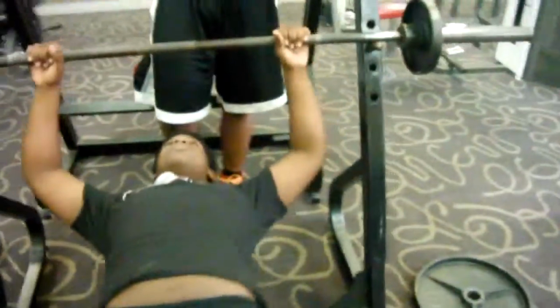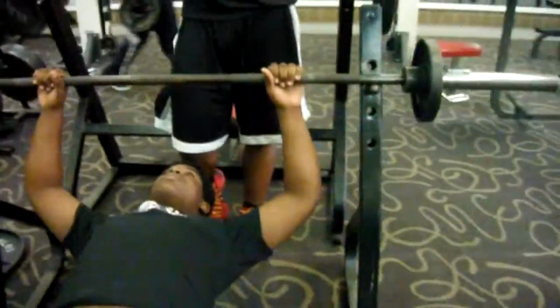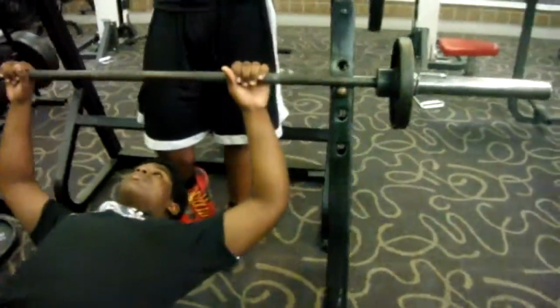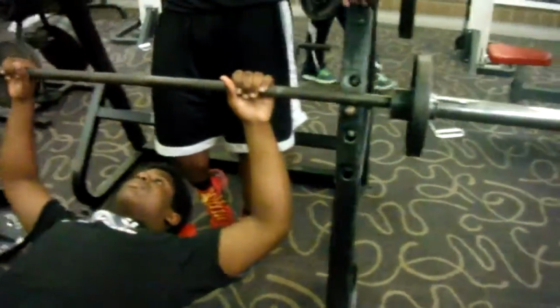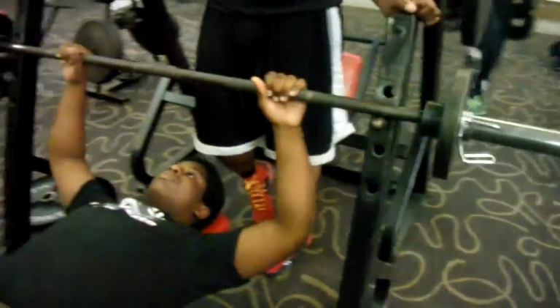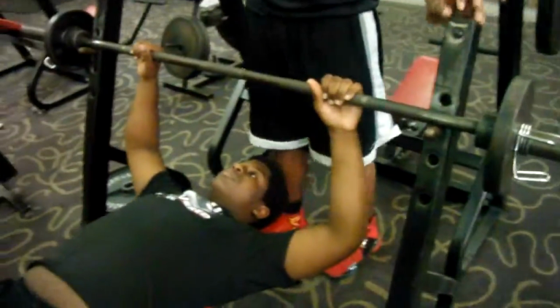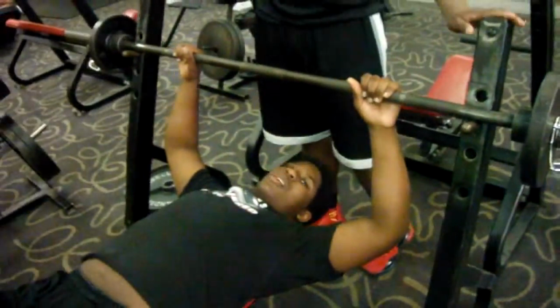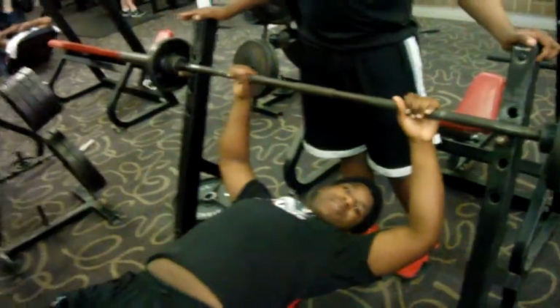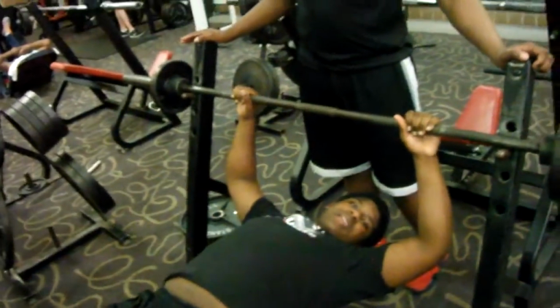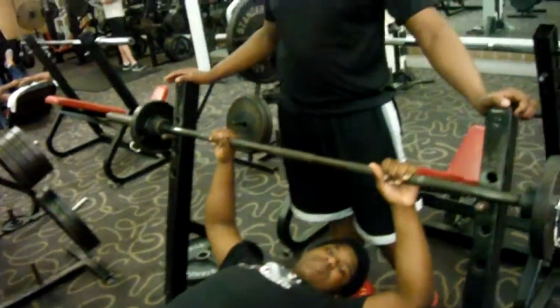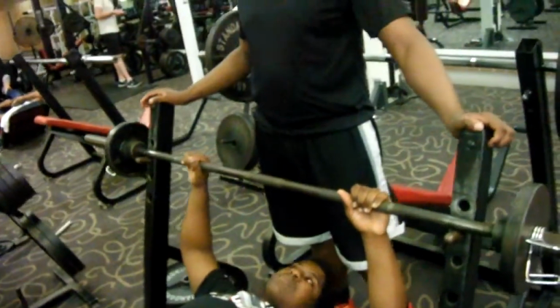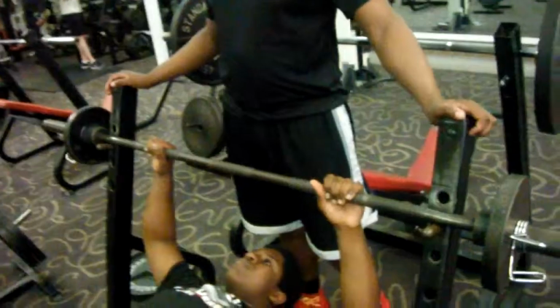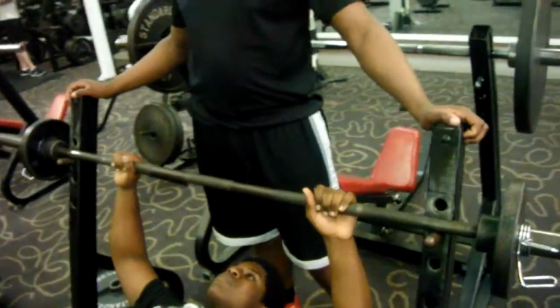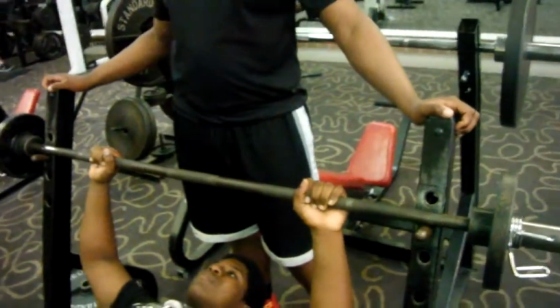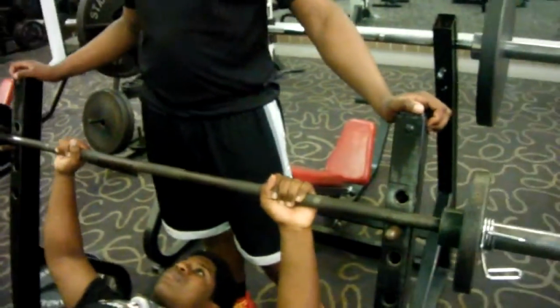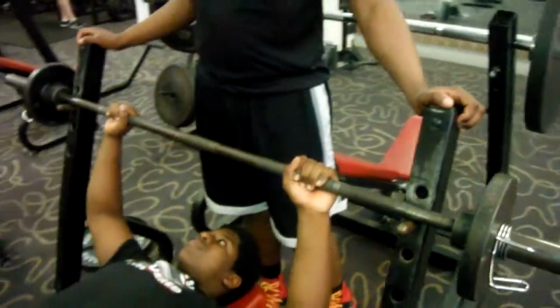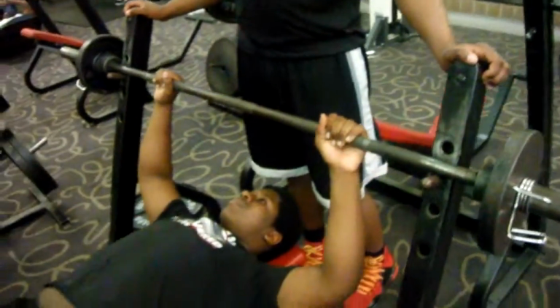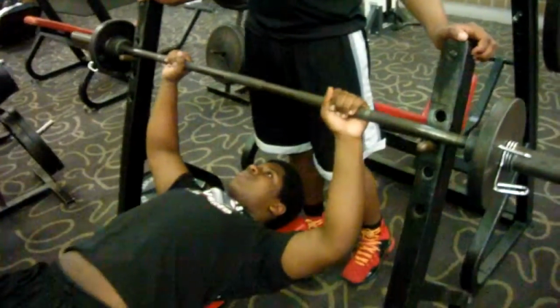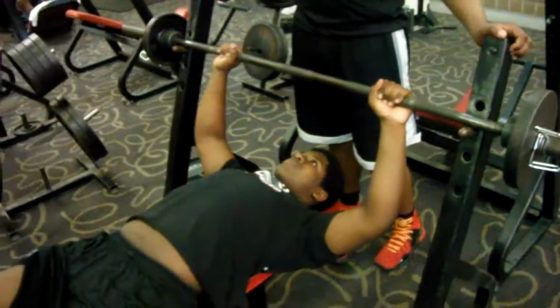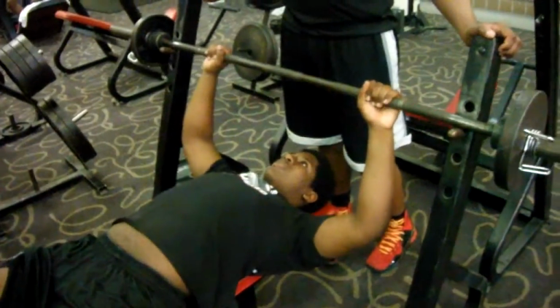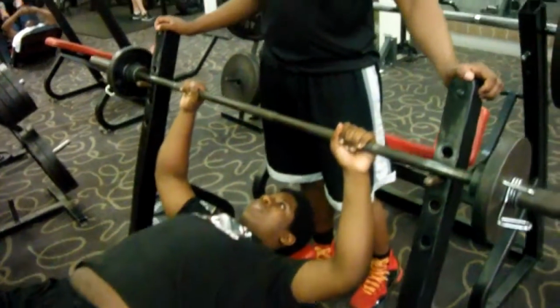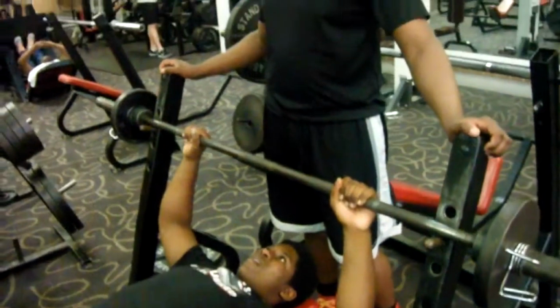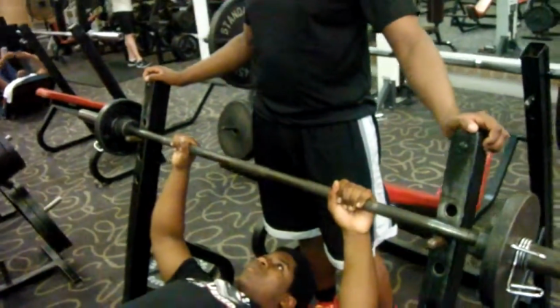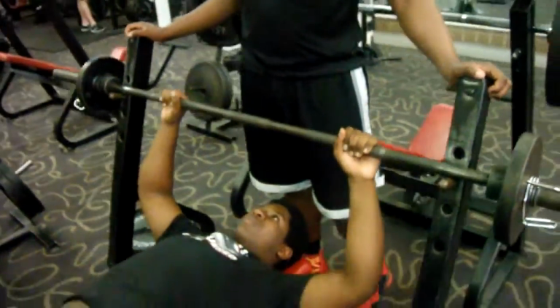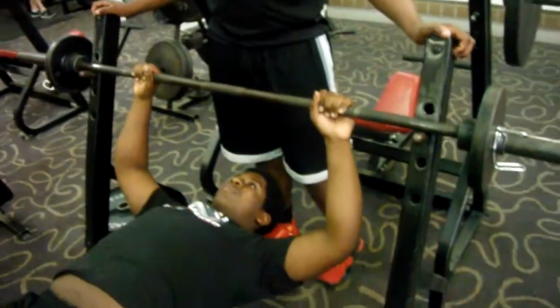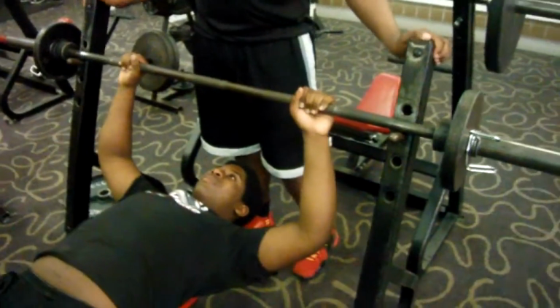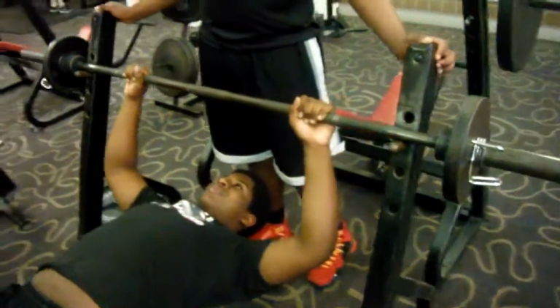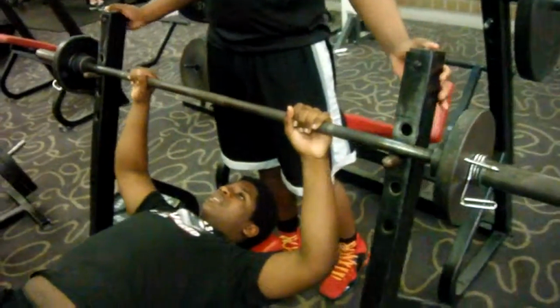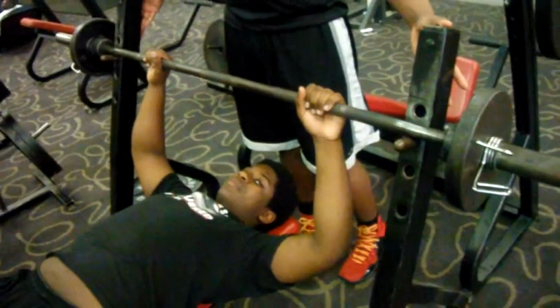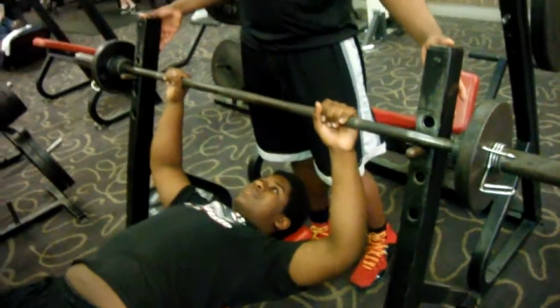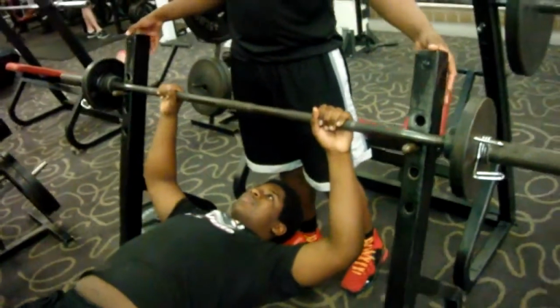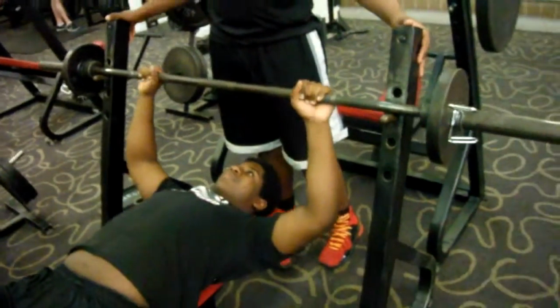All right, Ashton, let's go. I need you to control the wing. Let's go, Bubba. This is my guy, Ashton Reese. Freshman. First time touching weights. 6'1", 240. That's my guy, let's go.